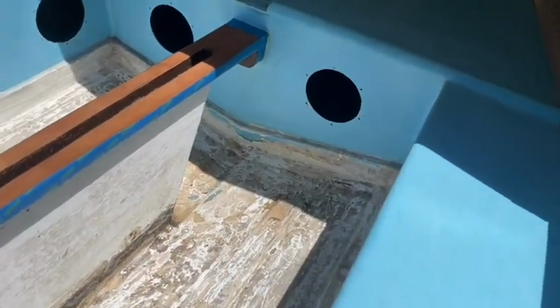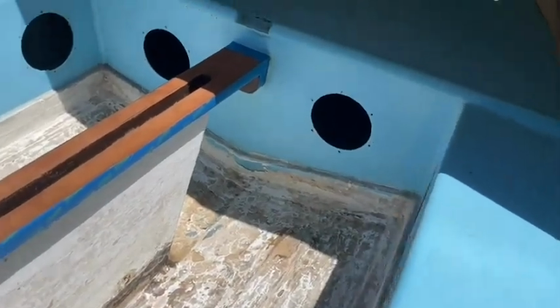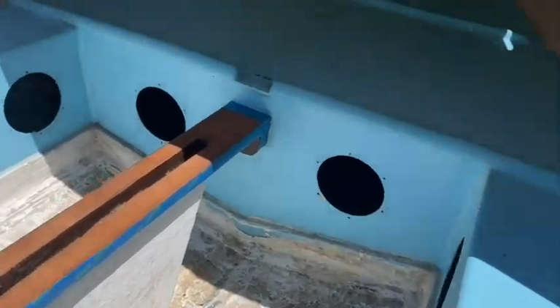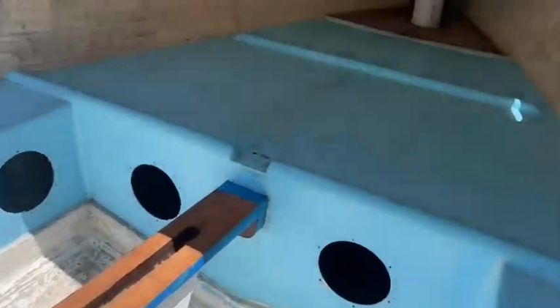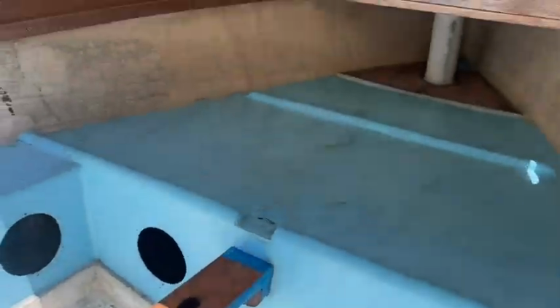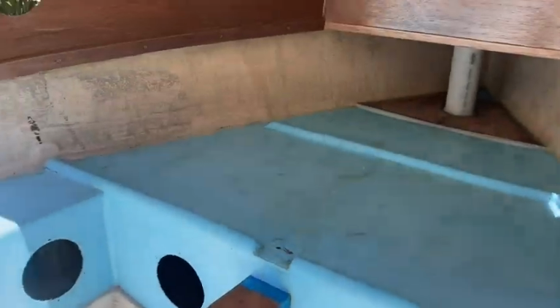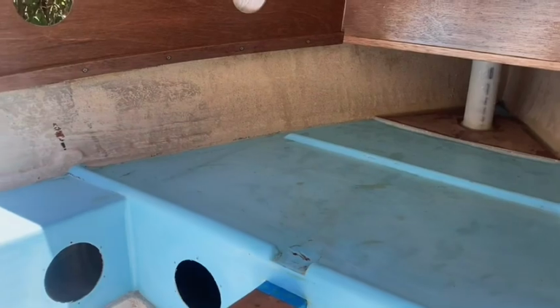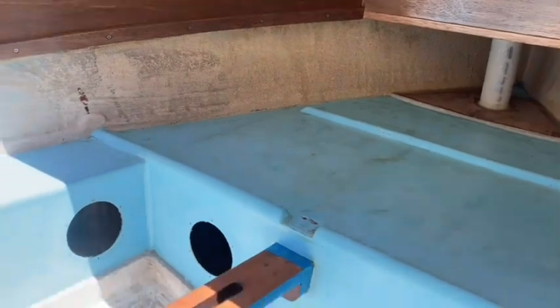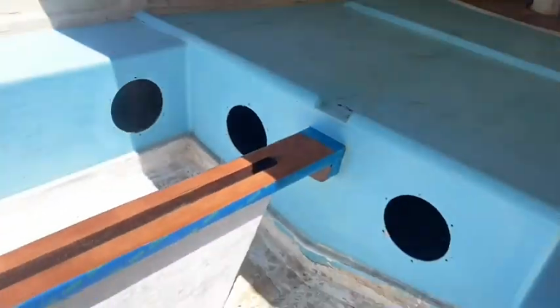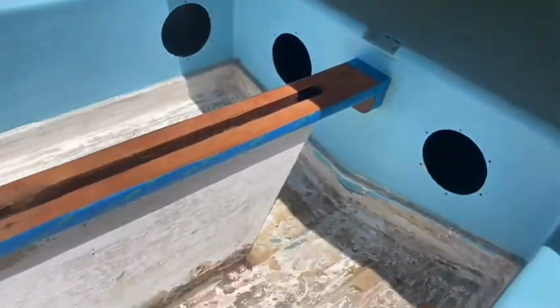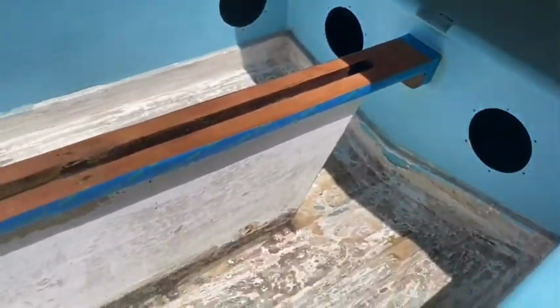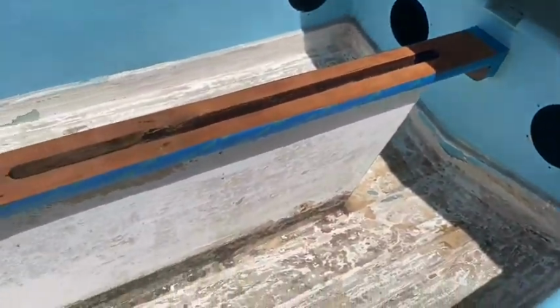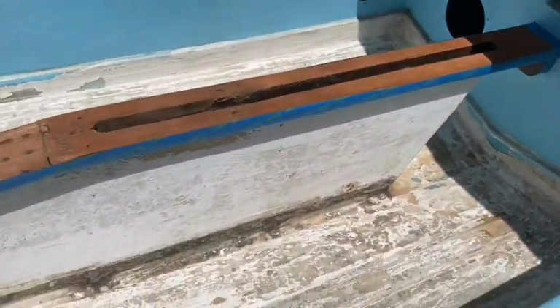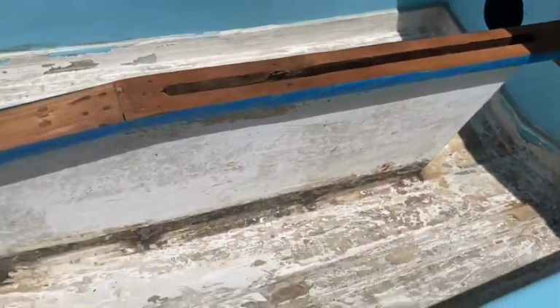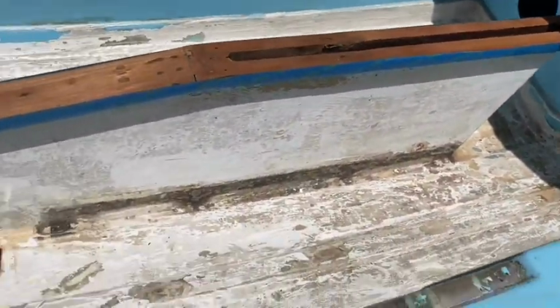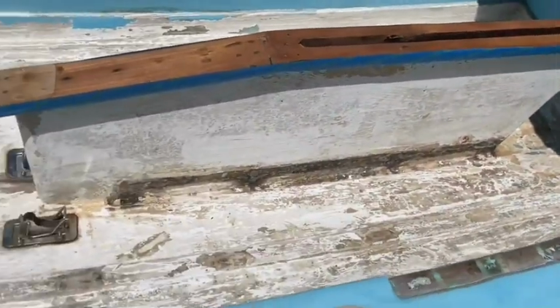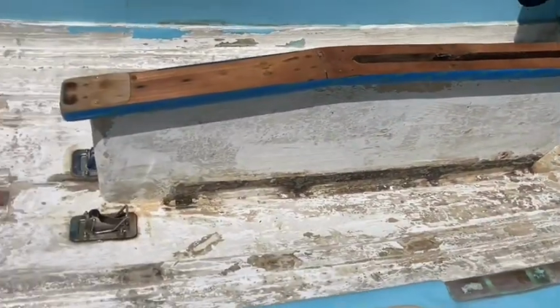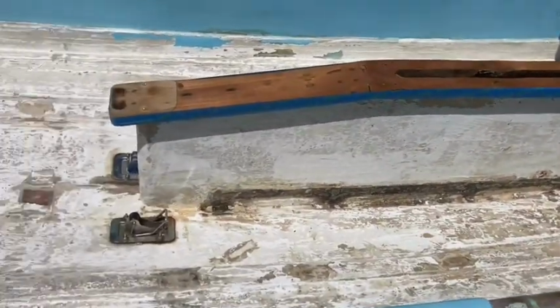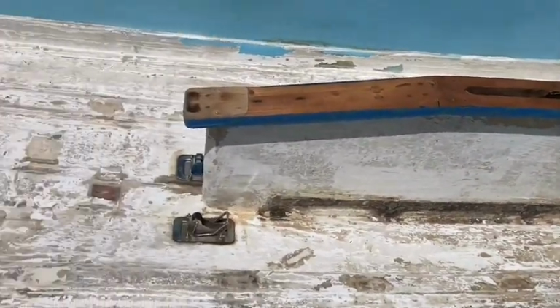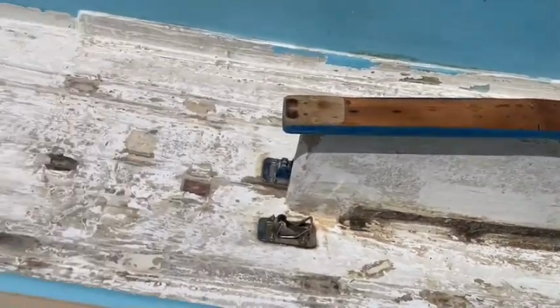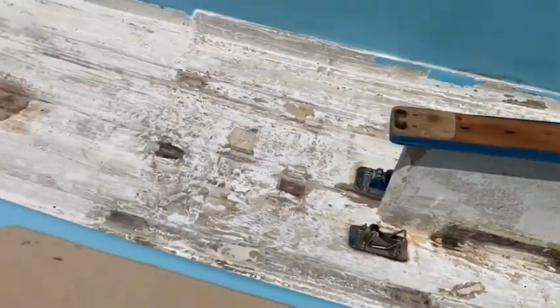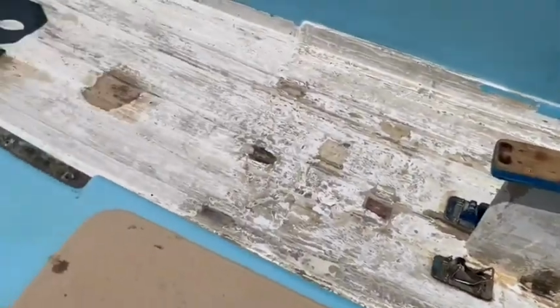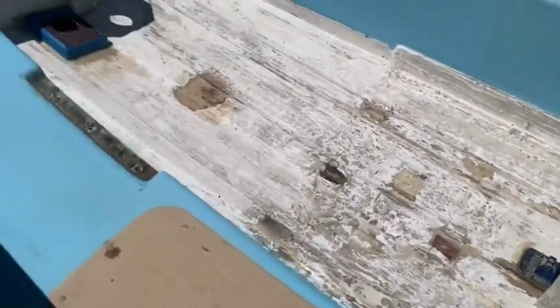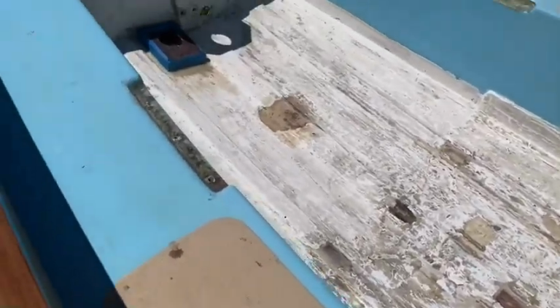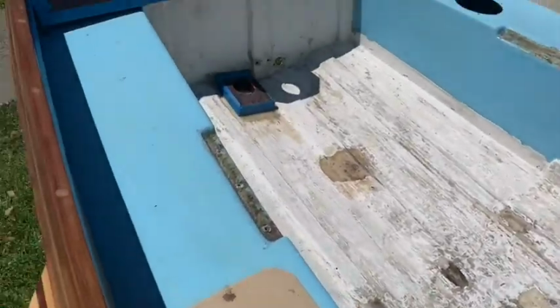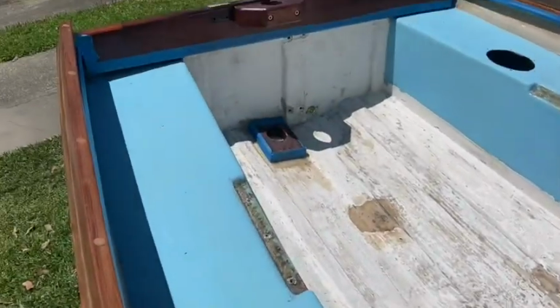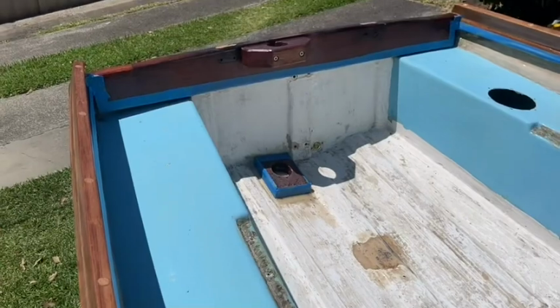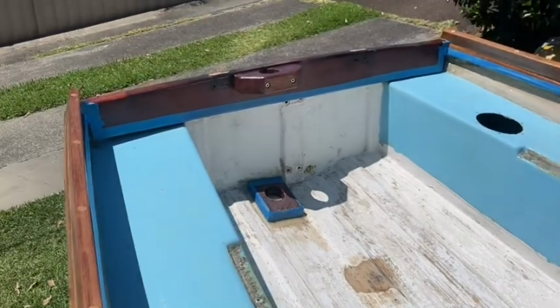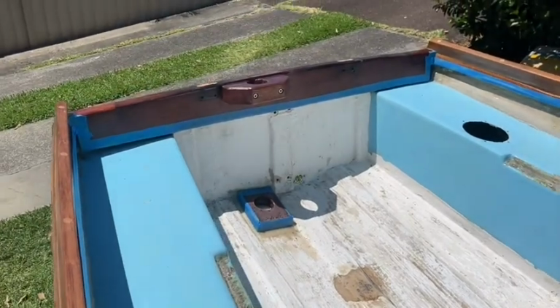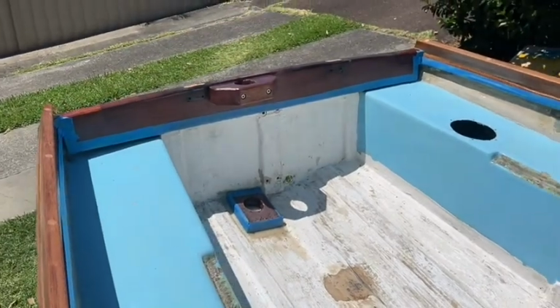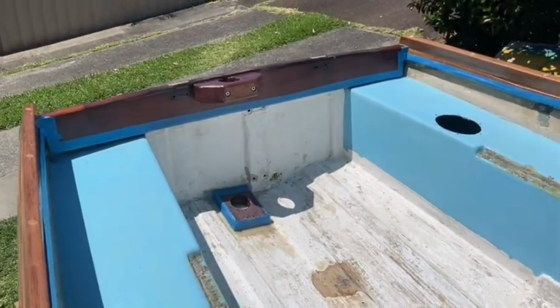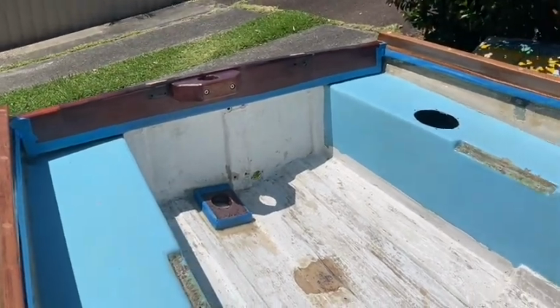Here's the inside of the boat, all sanded out and ready for a two-pack undercoat, which we're going to roll and paint on.